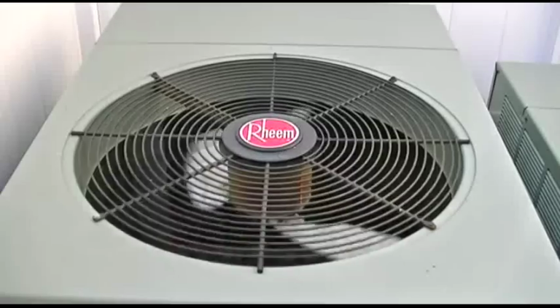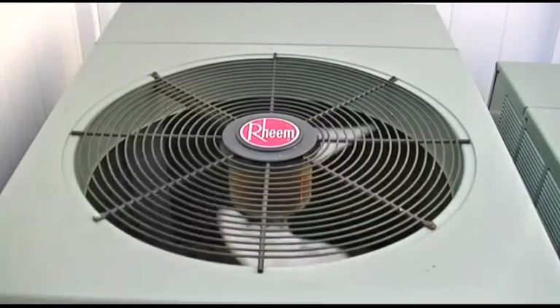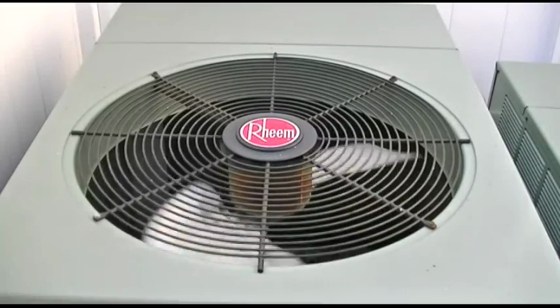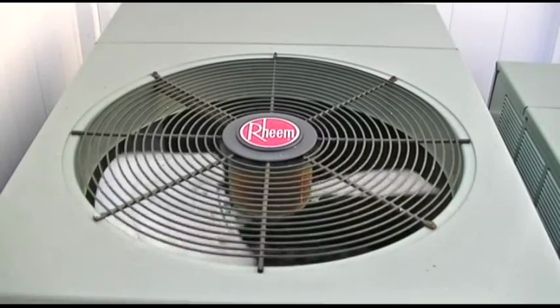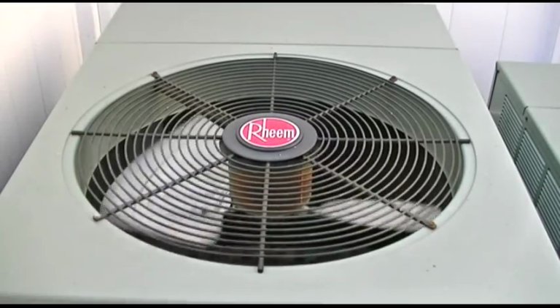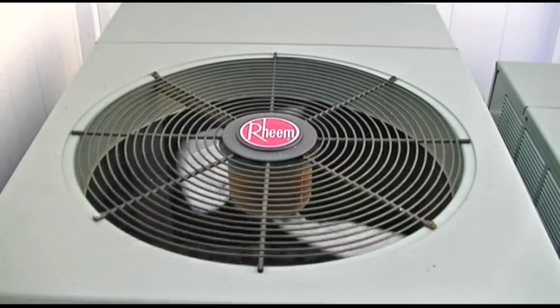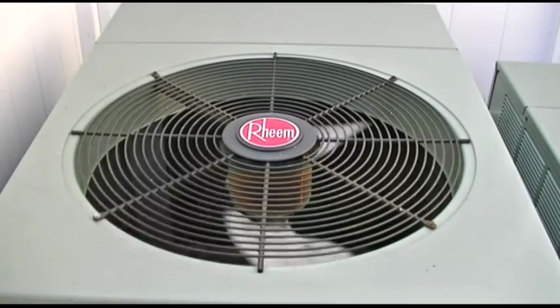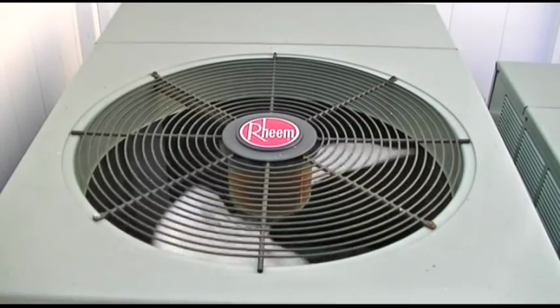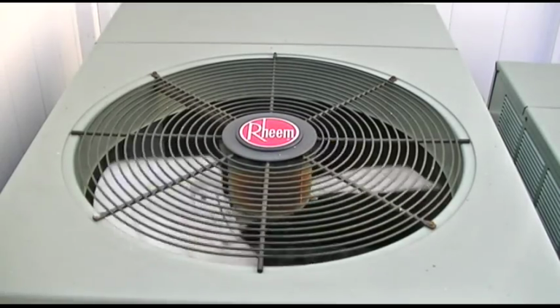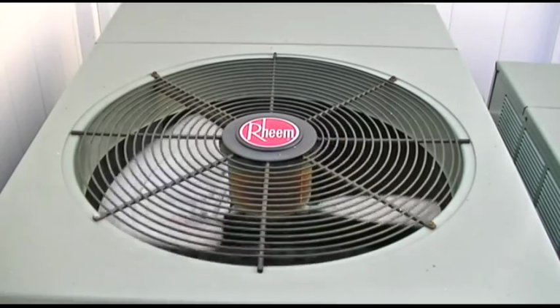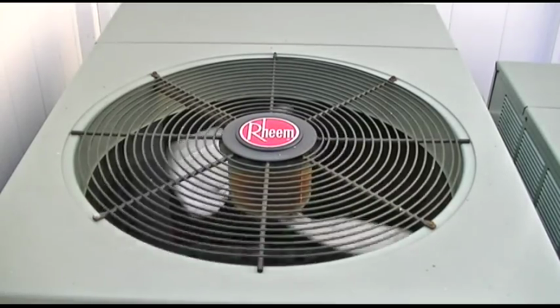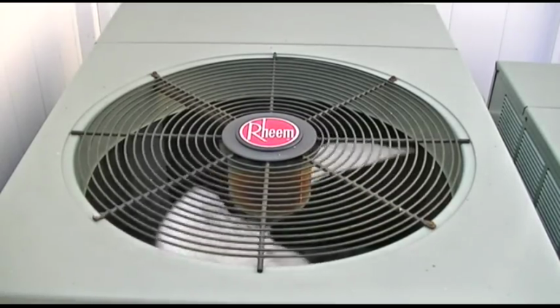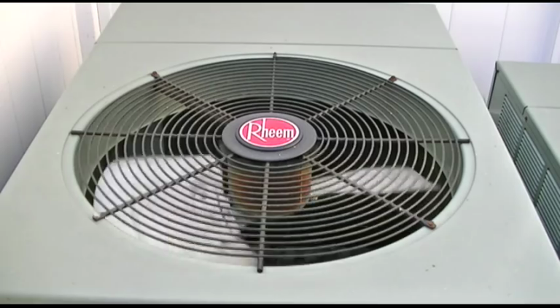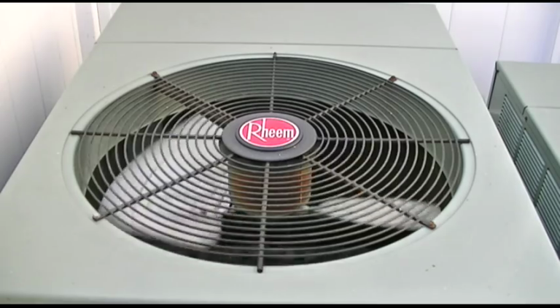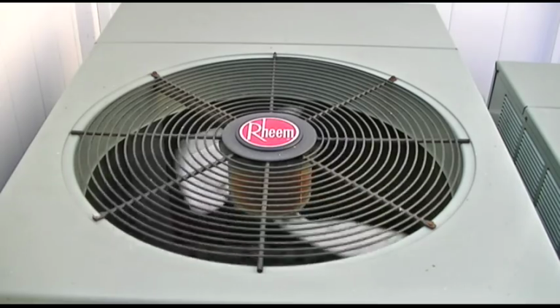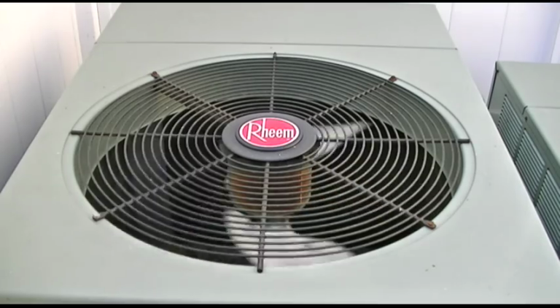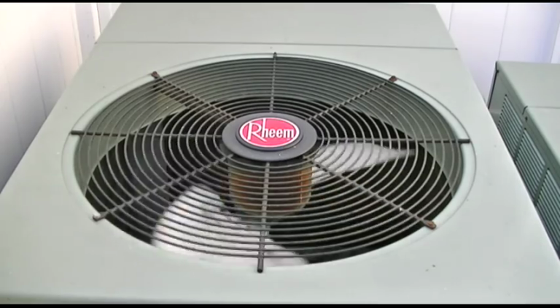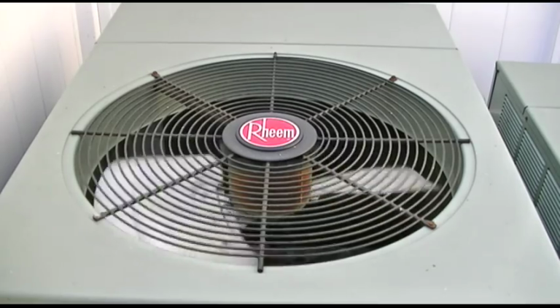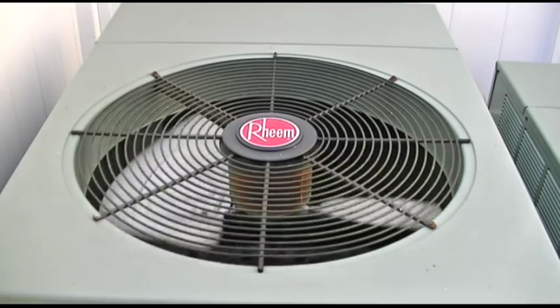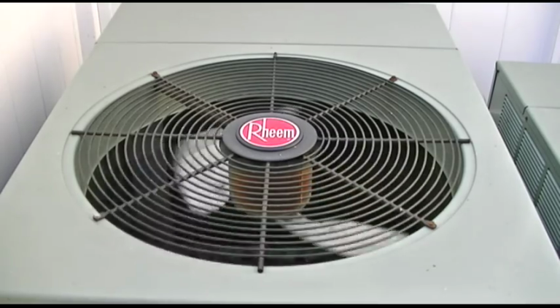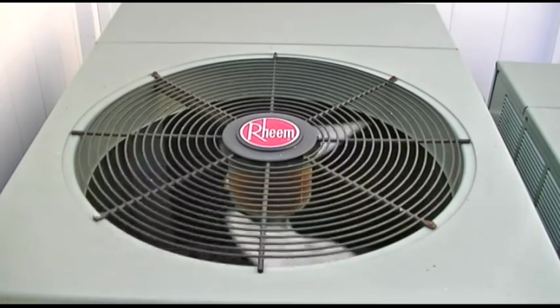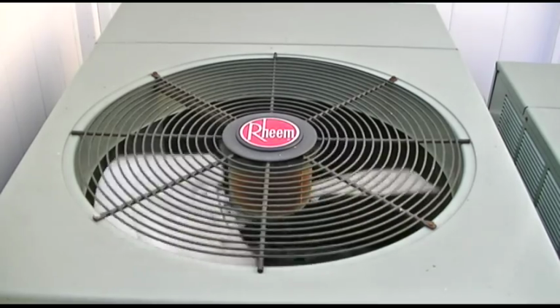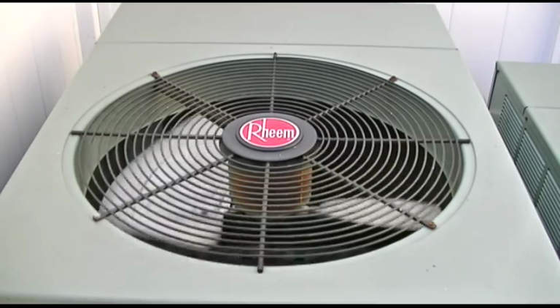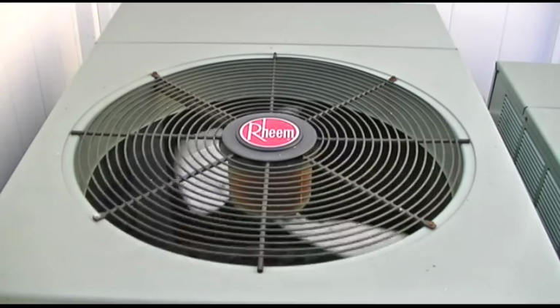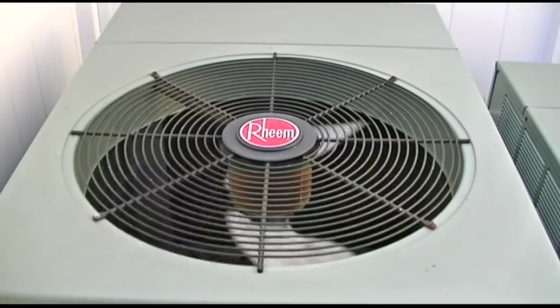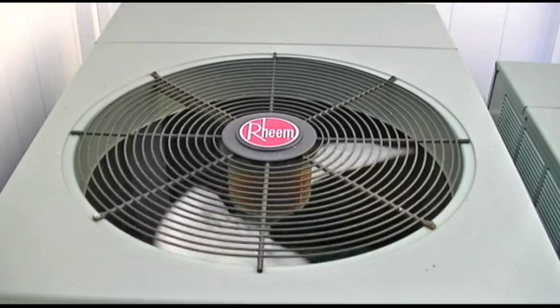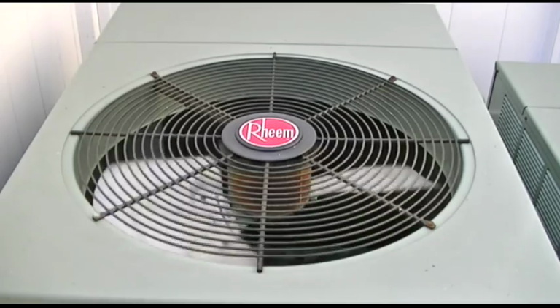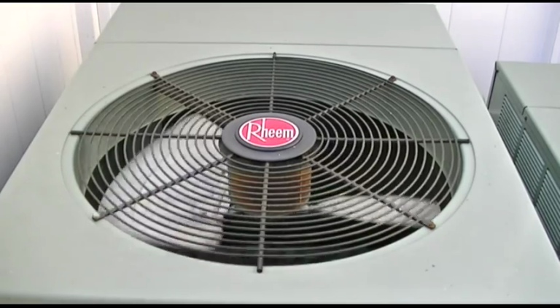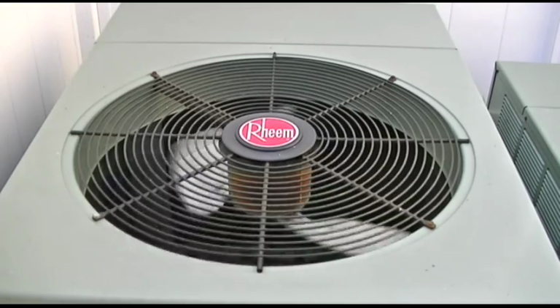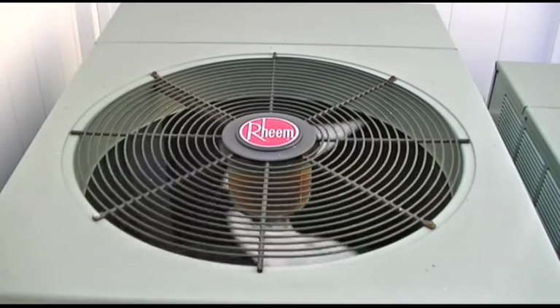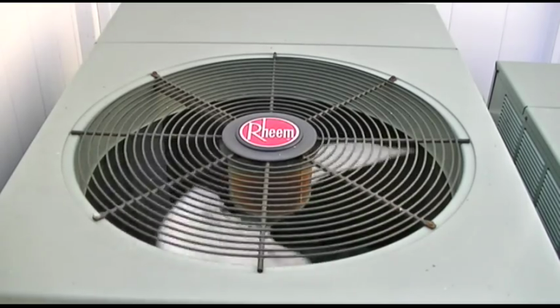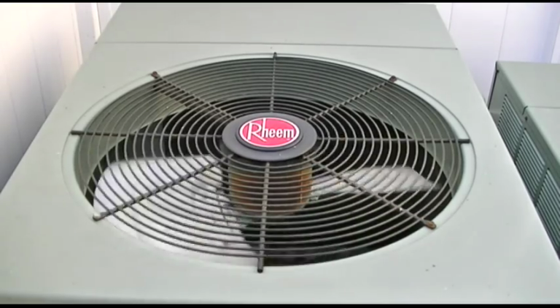Here's my Rheem 4-ton unit, and as you can see, it's operating just fine. It's about almost 80 degrees today. It's been keeping the house a perfect 70 degrees — or was it?